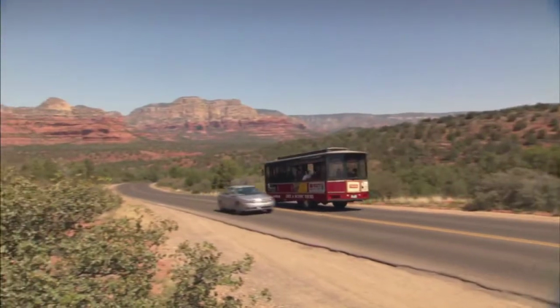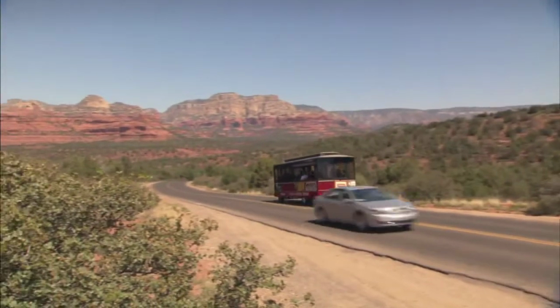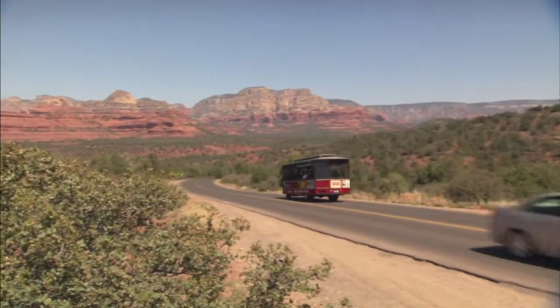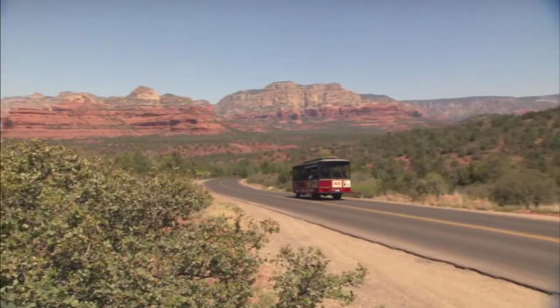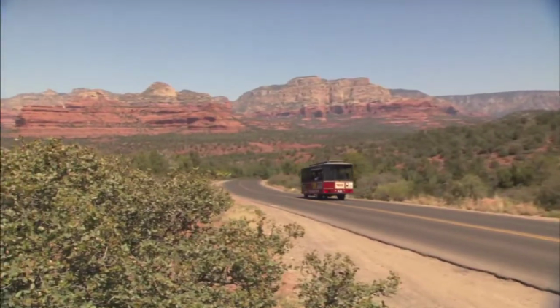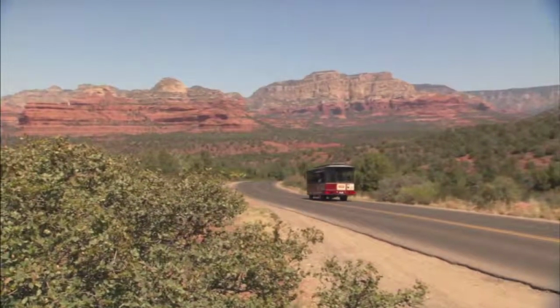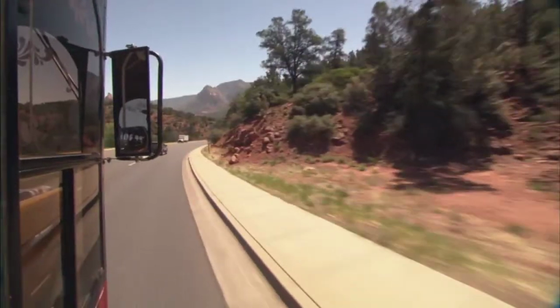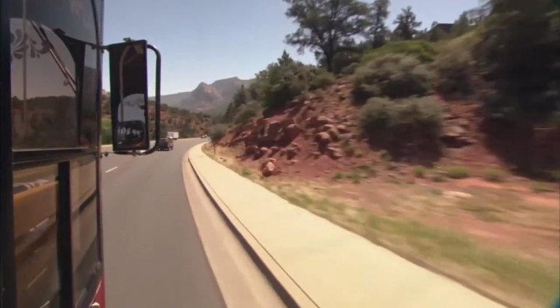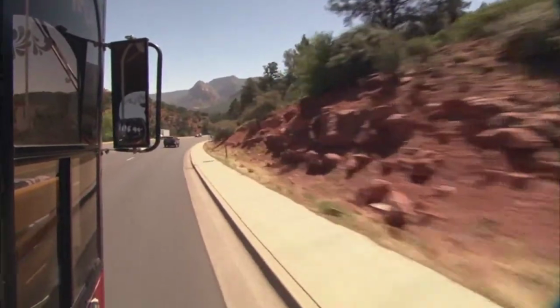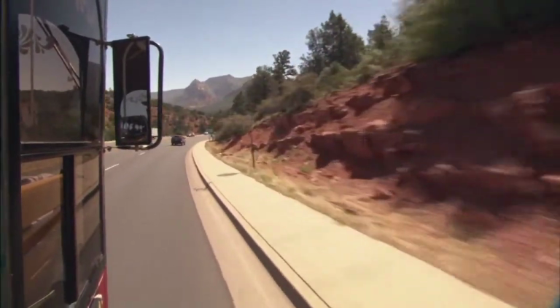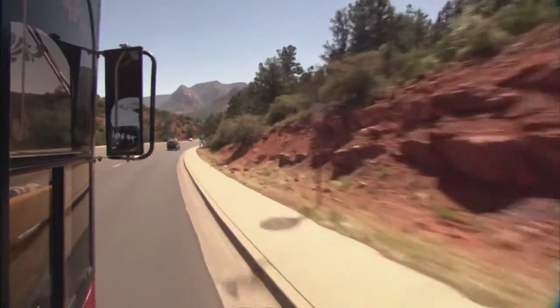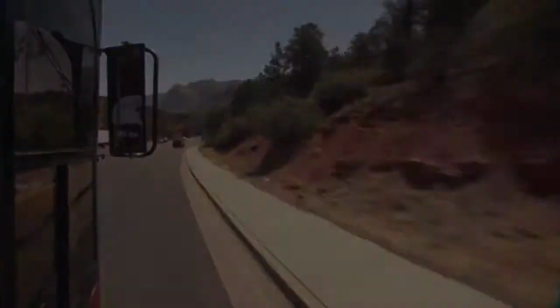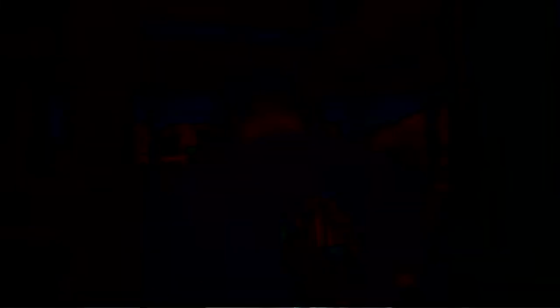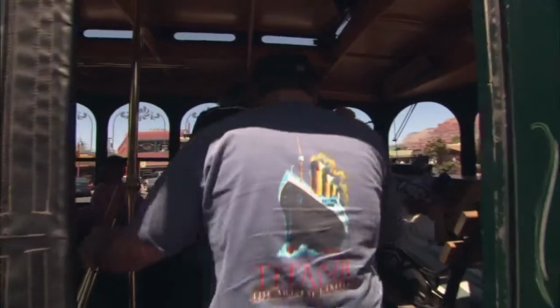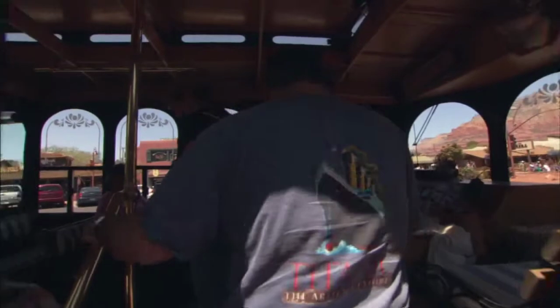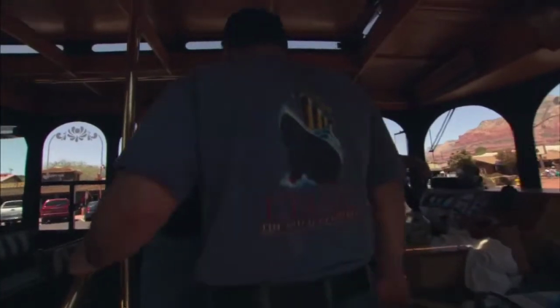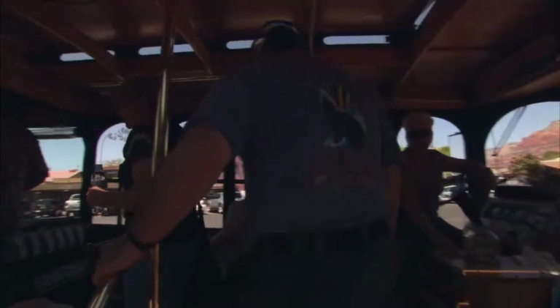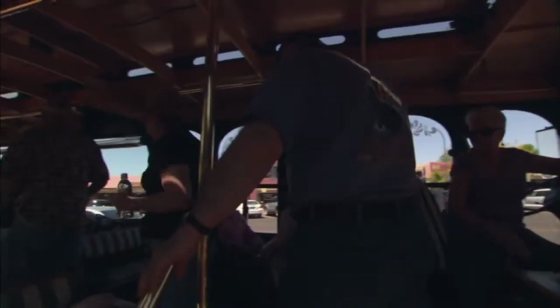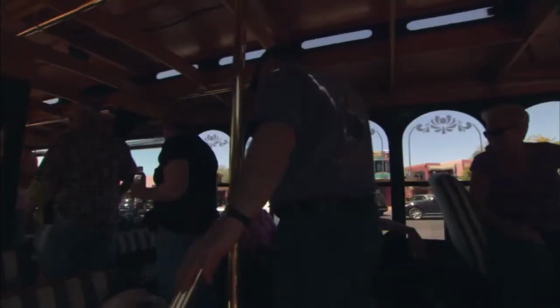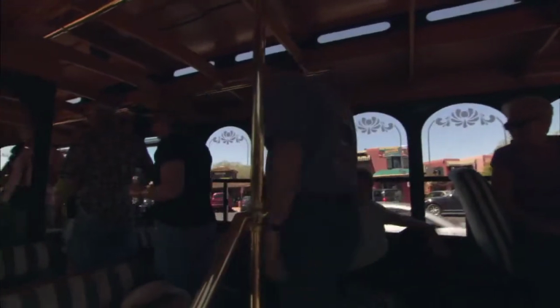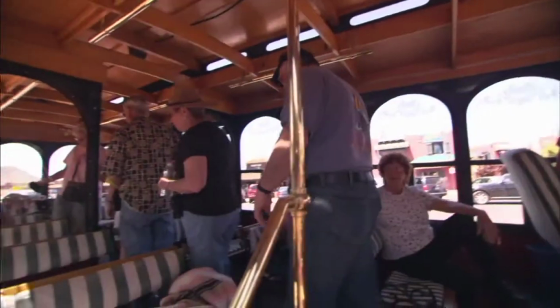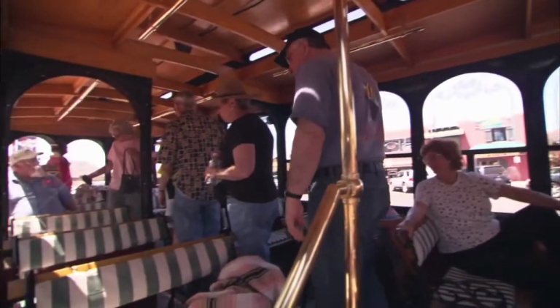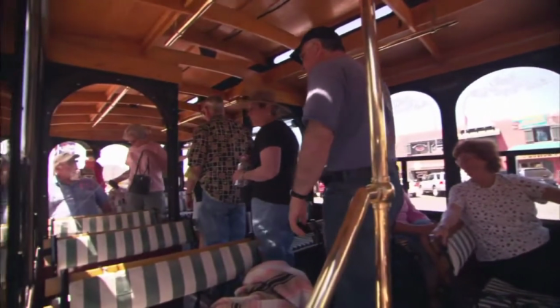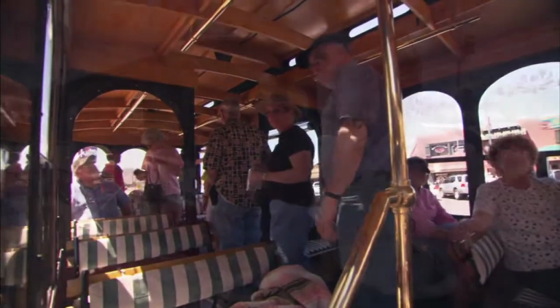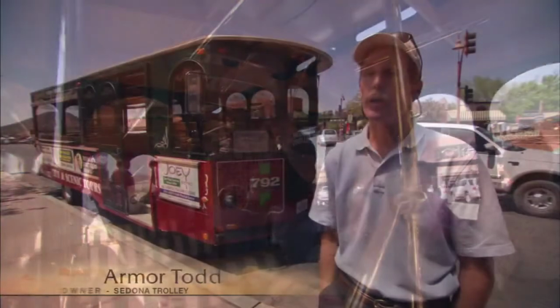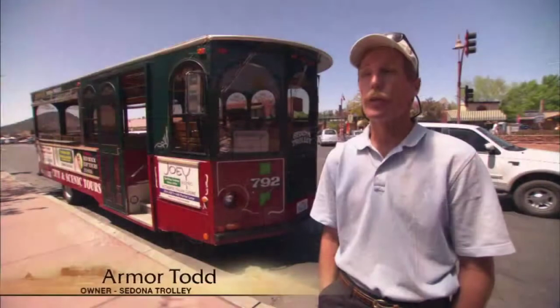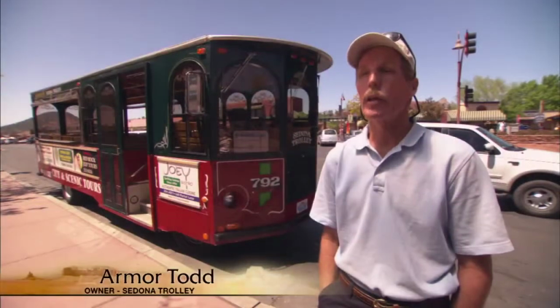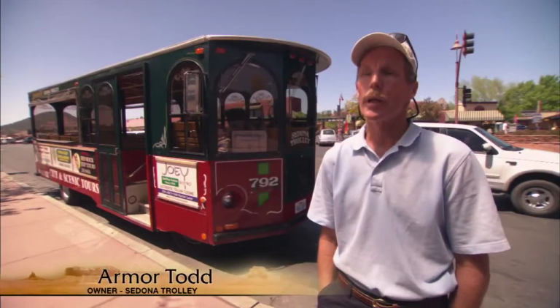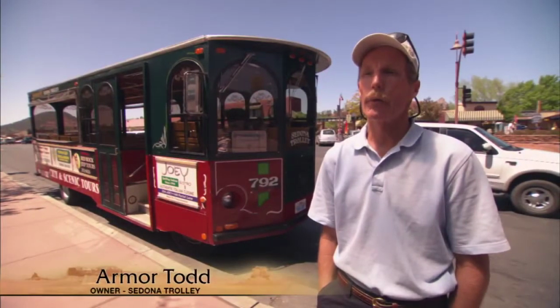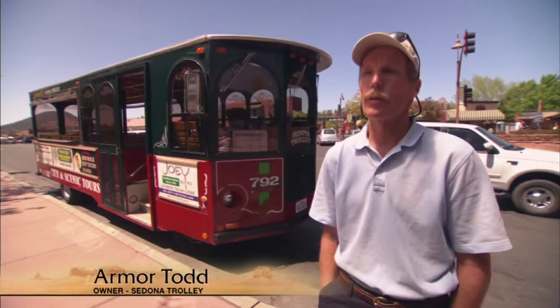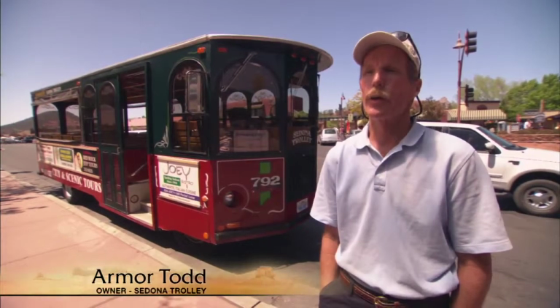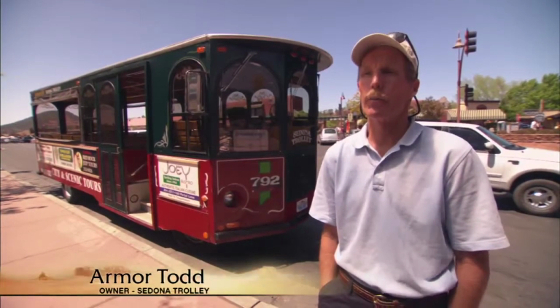Introducing and reacquainting visitors with the beauty of his backyard, Todd says the trolley is the best first thing to do in Sedona. It's just a great way to get started — if you're here for just a day, you can spend a couple hours with us and get a real good idea about what's going on in the whole town.